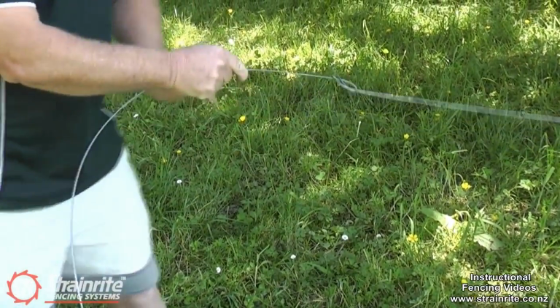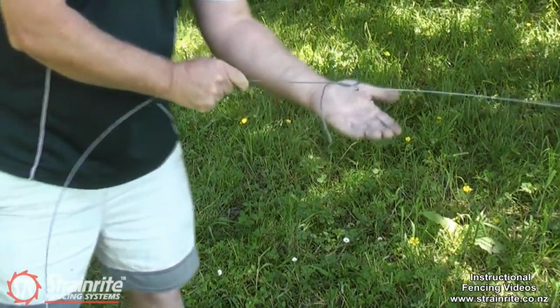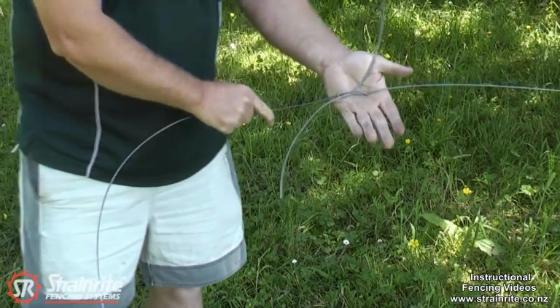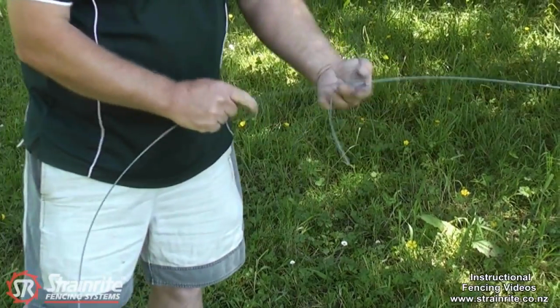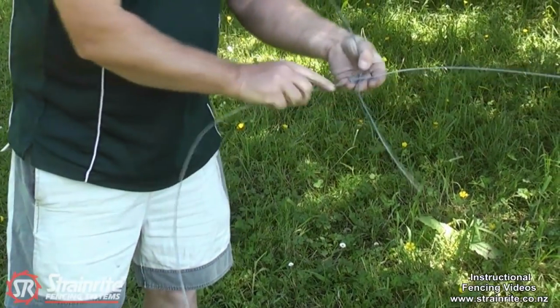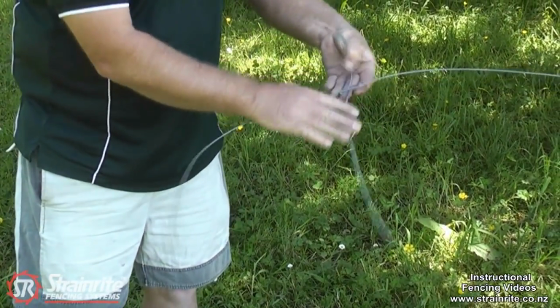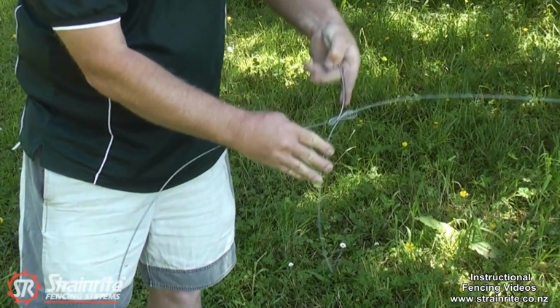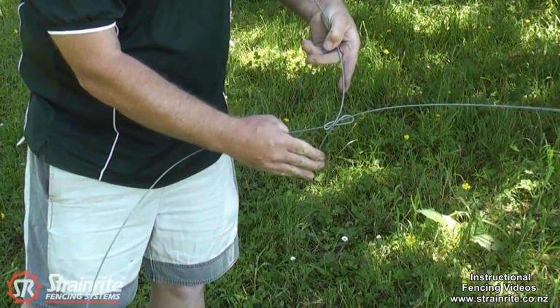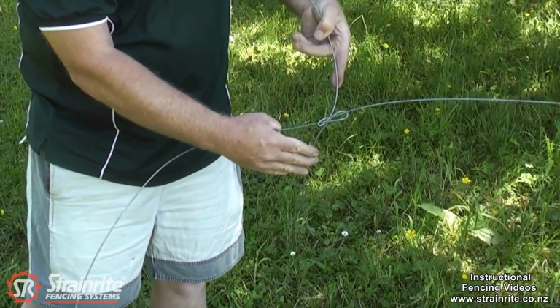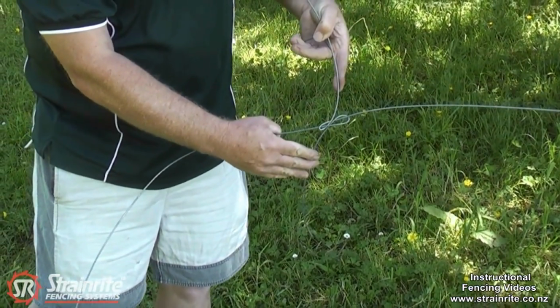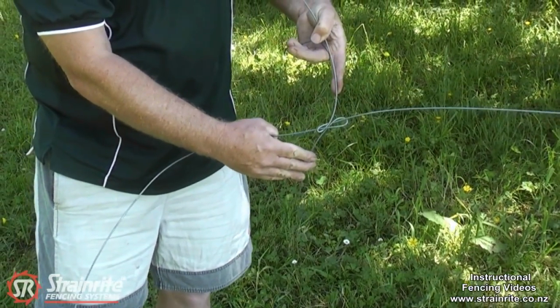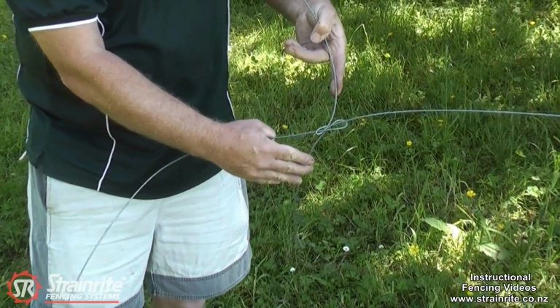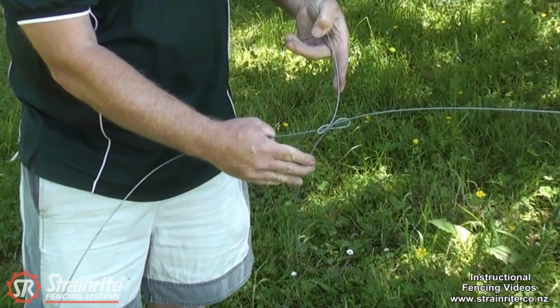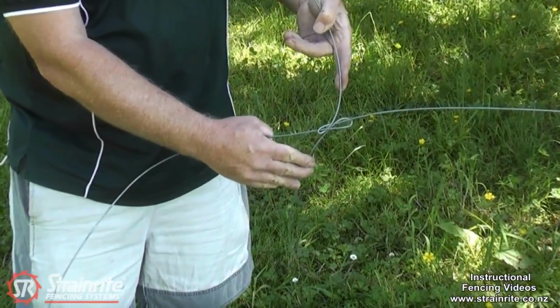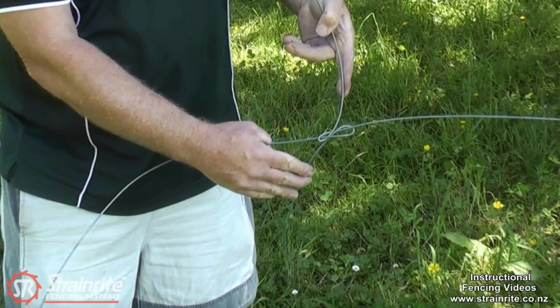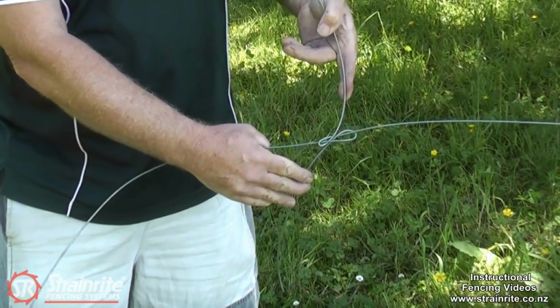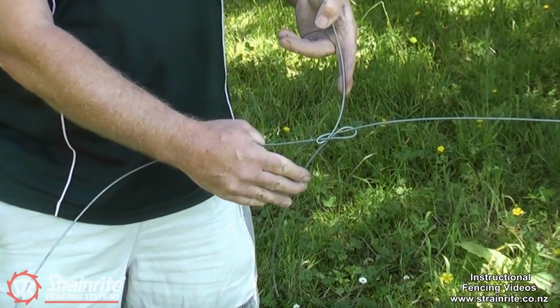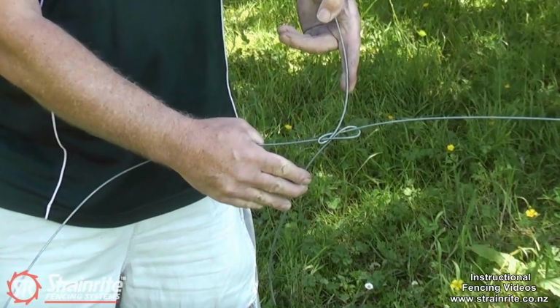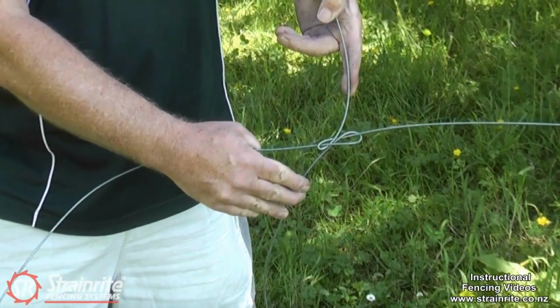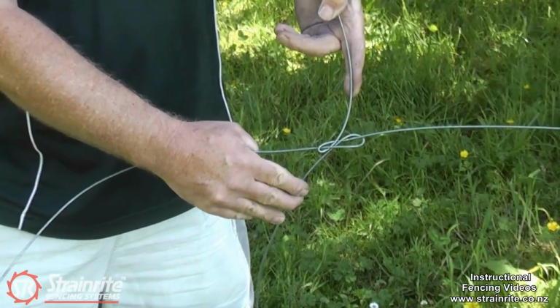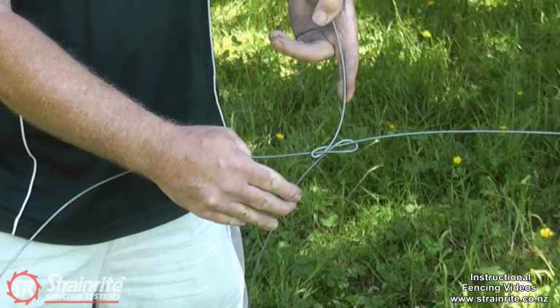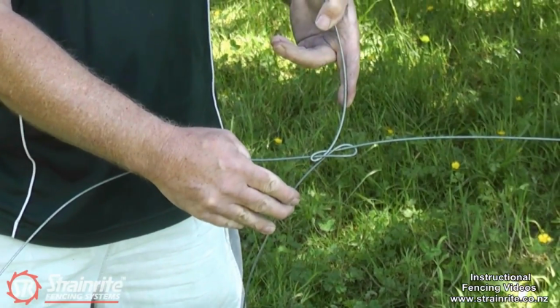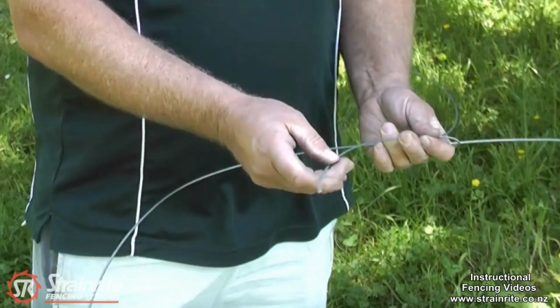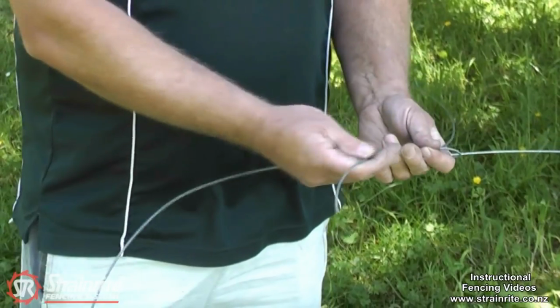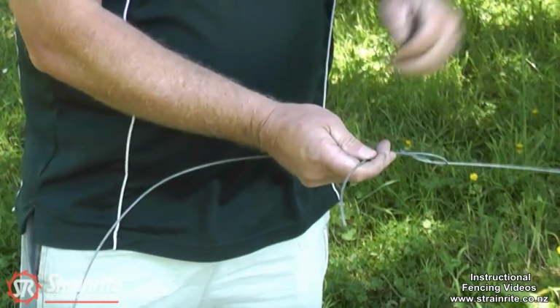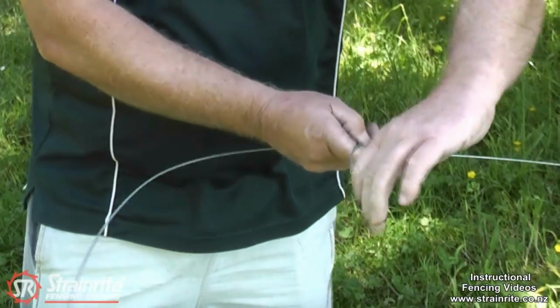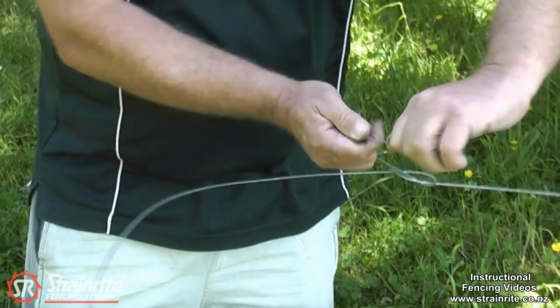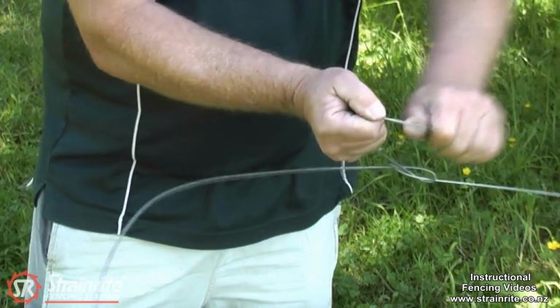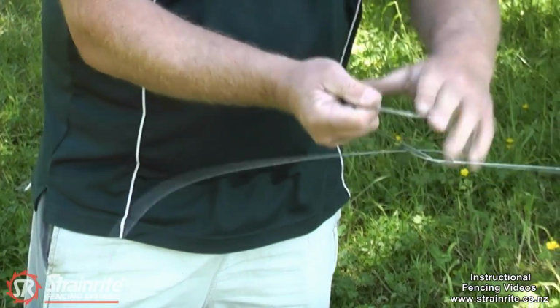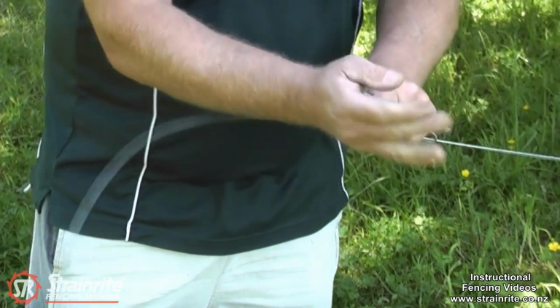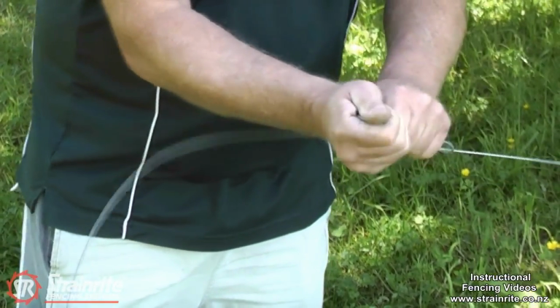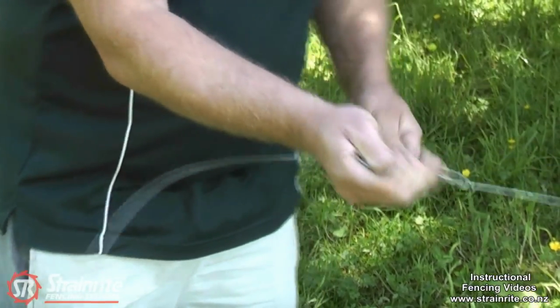Now that knot is ready to be strained up using the chain strainer. For added safety it pays to bend these ends — means you can't get poked in the eye.